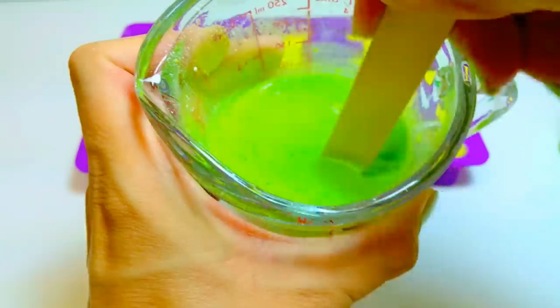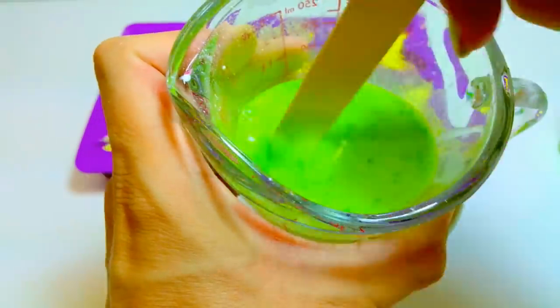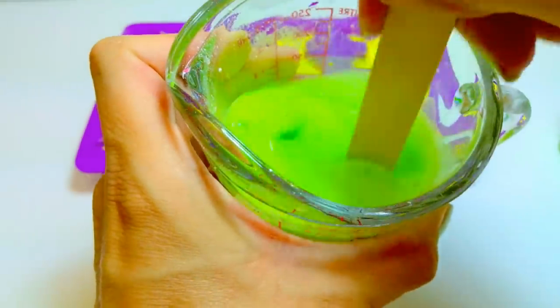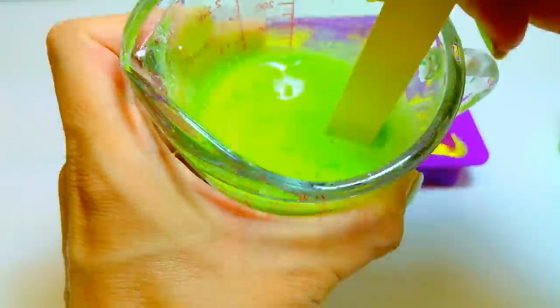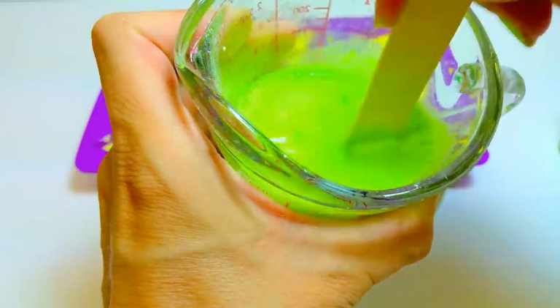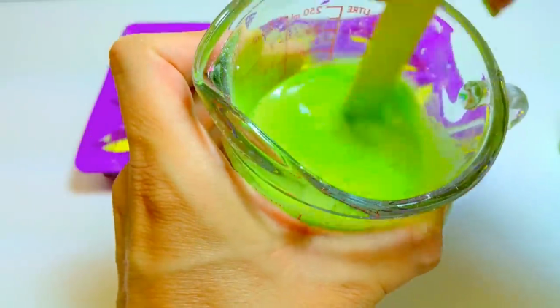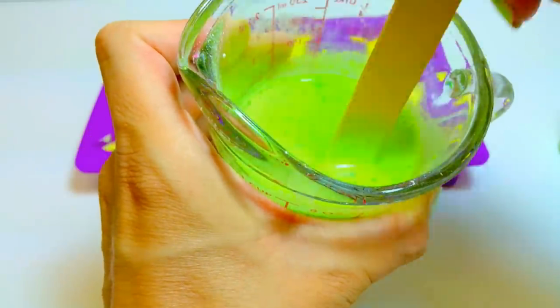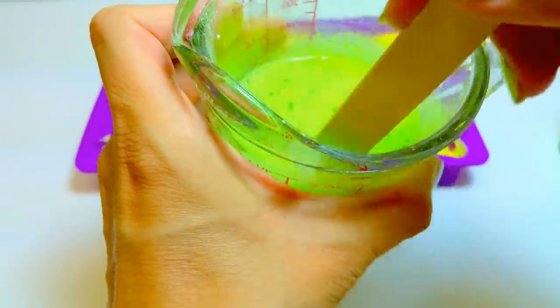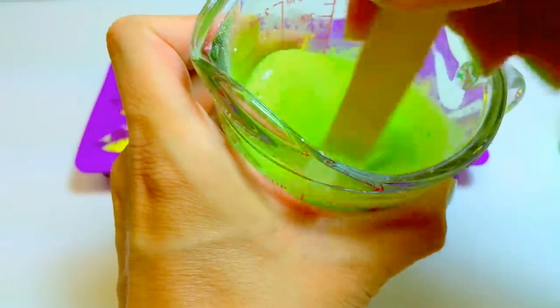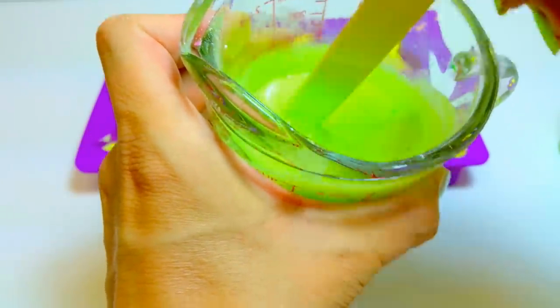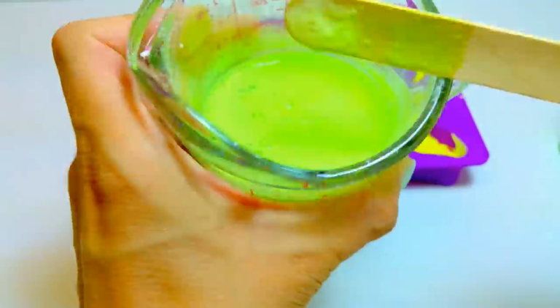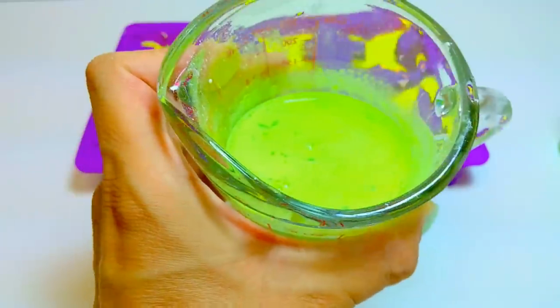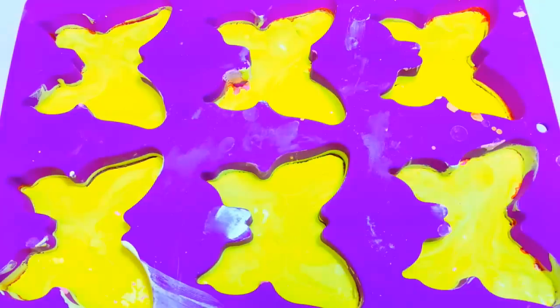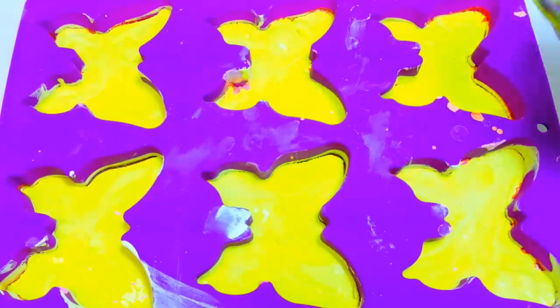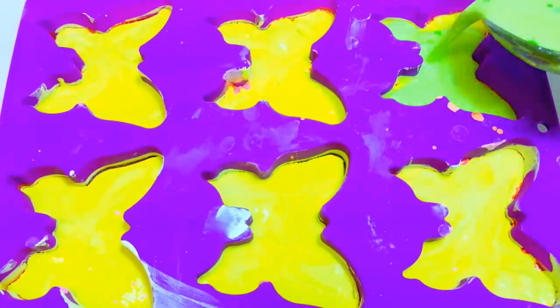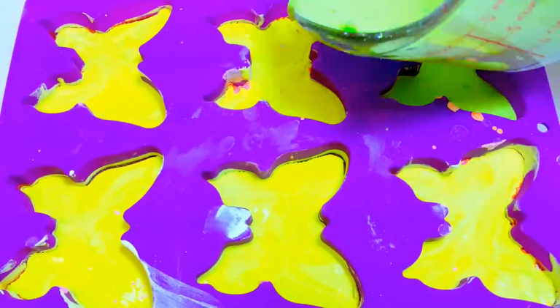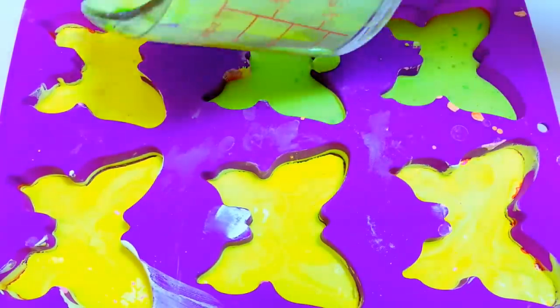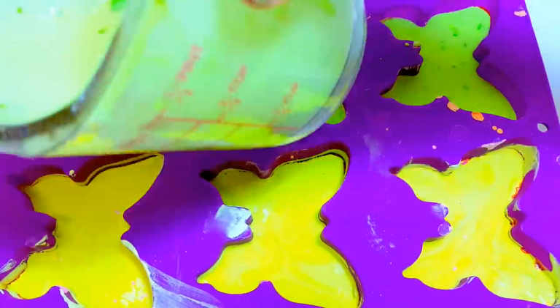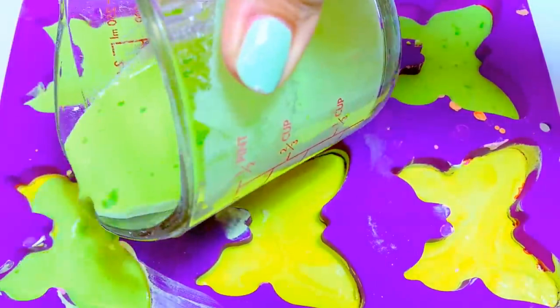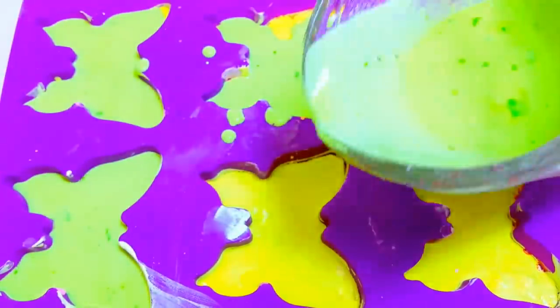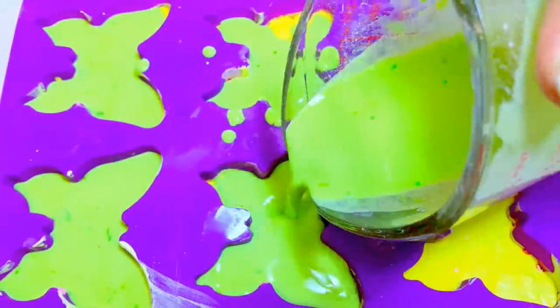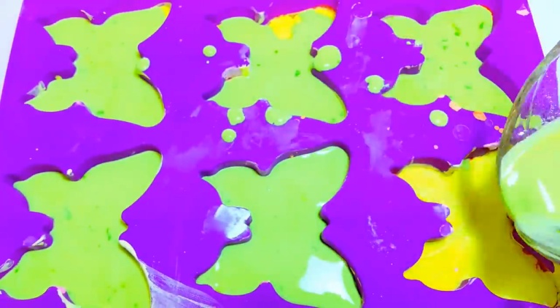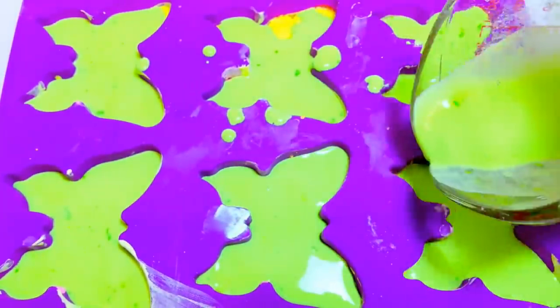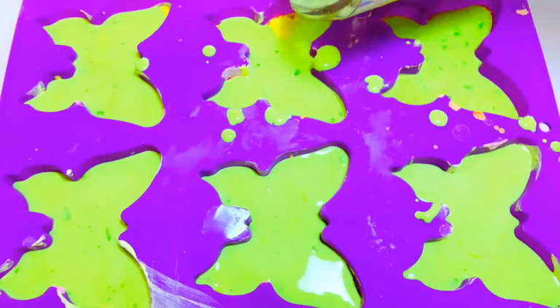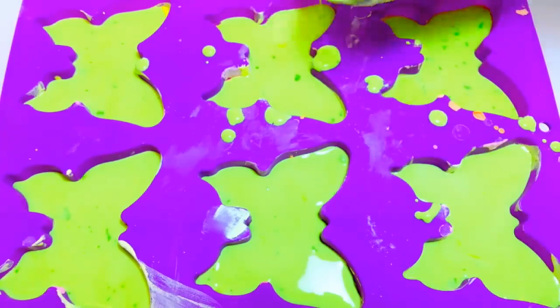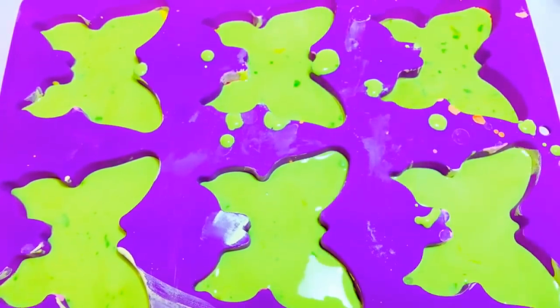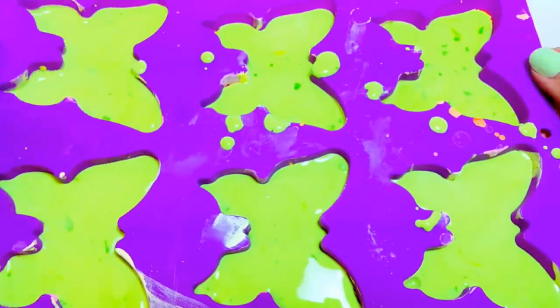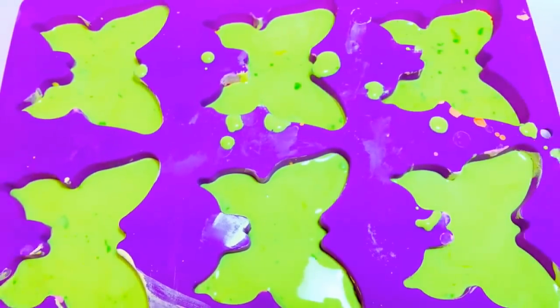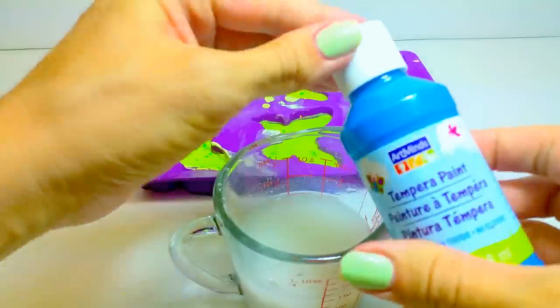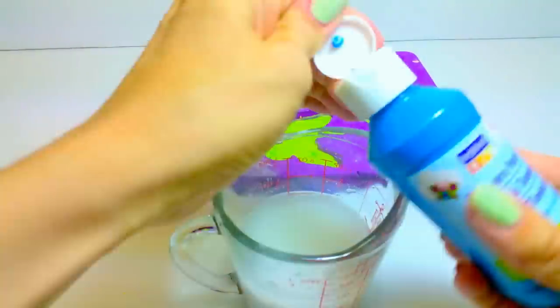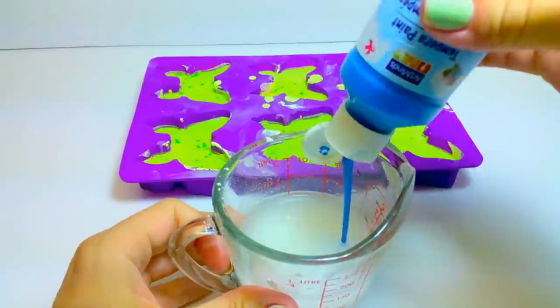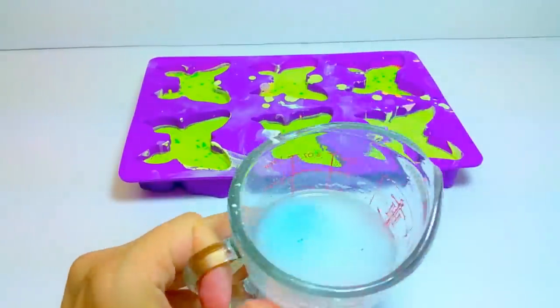I then added orange, then yellow, and here I'm adding green. So again, going through each step of mixing the plaster of Paris and water and your paint, spreading it around evenly and then letting it dry.